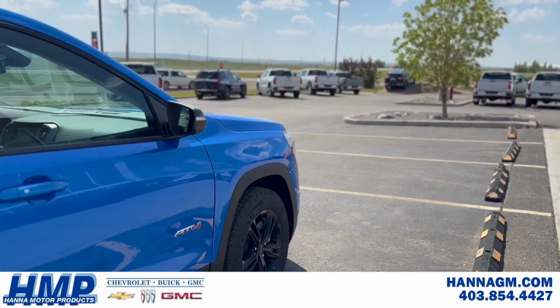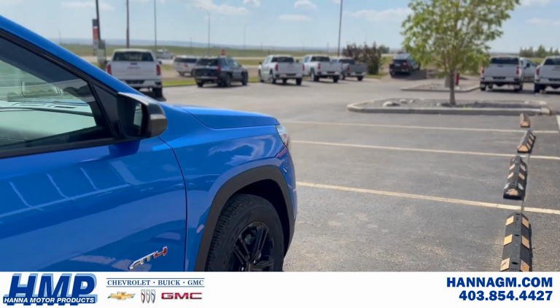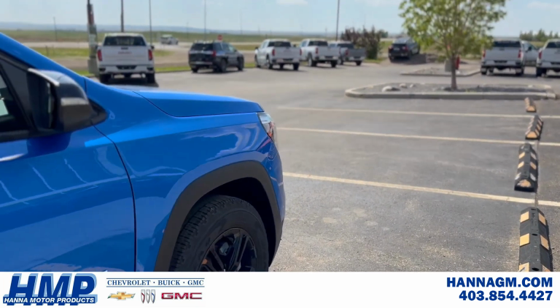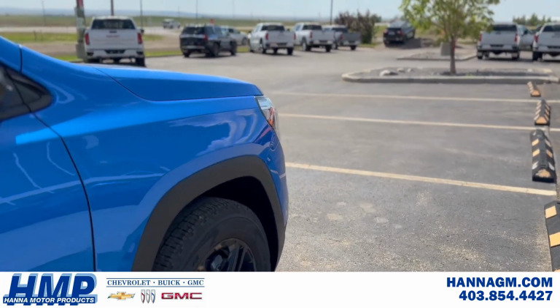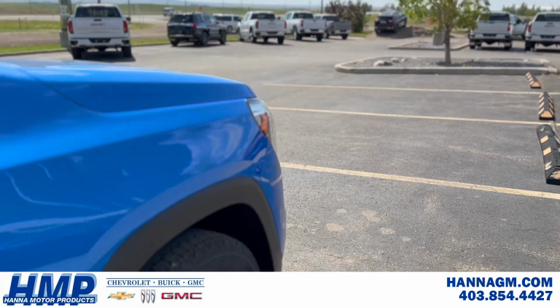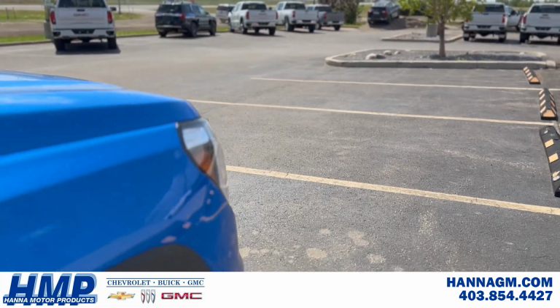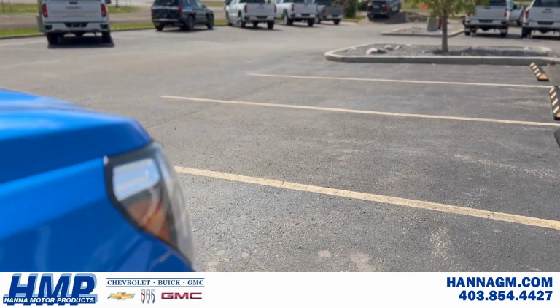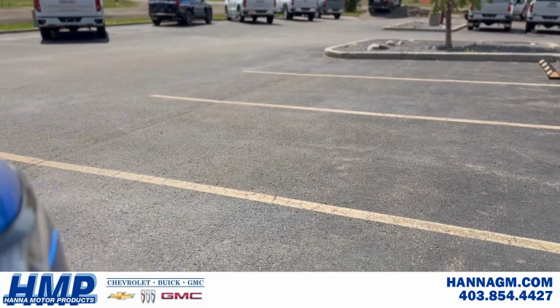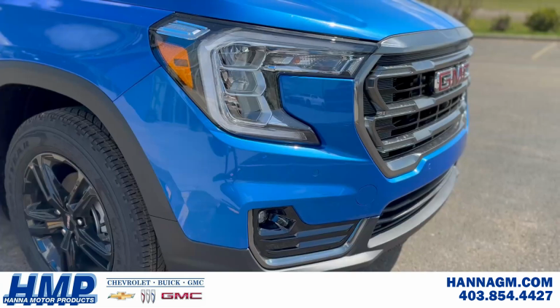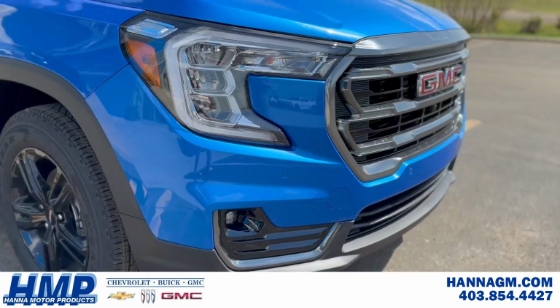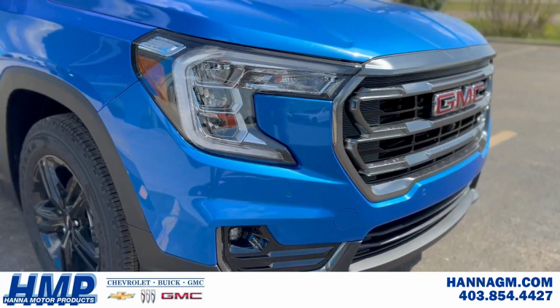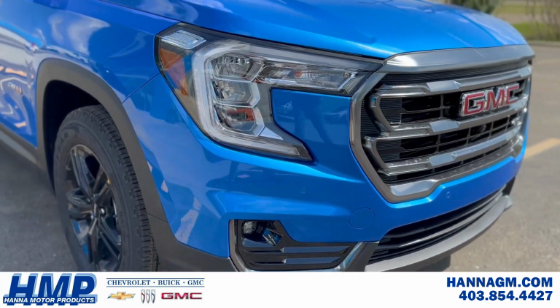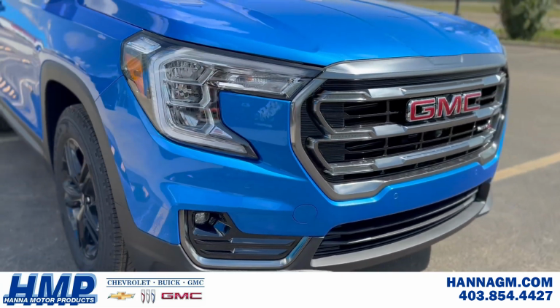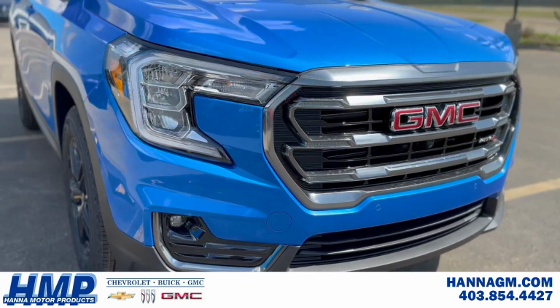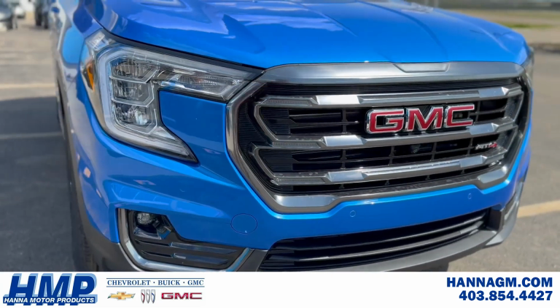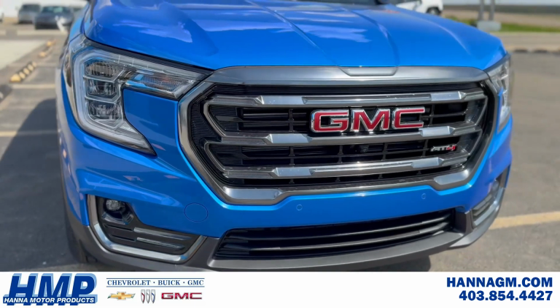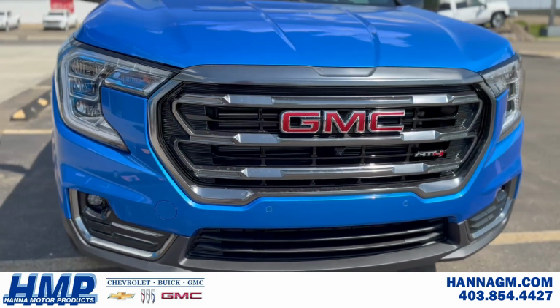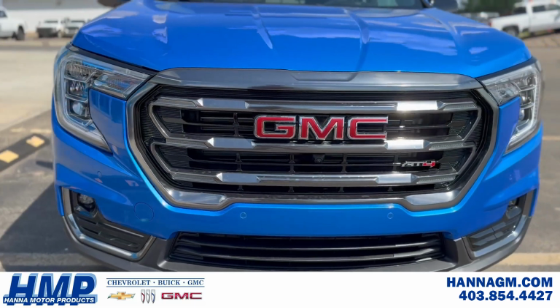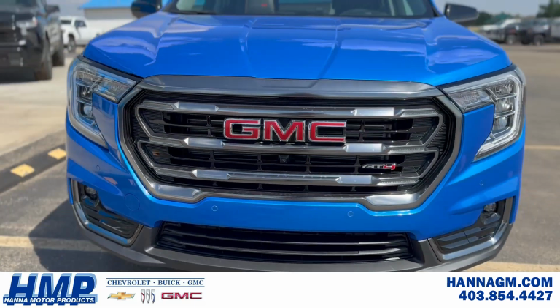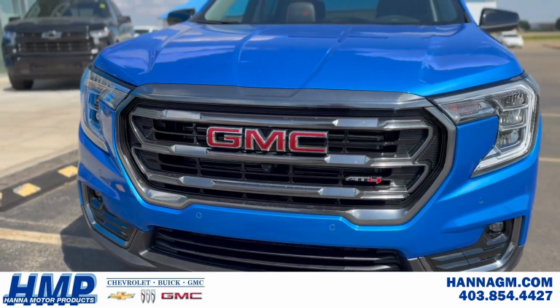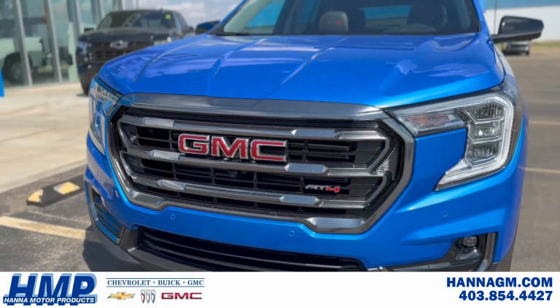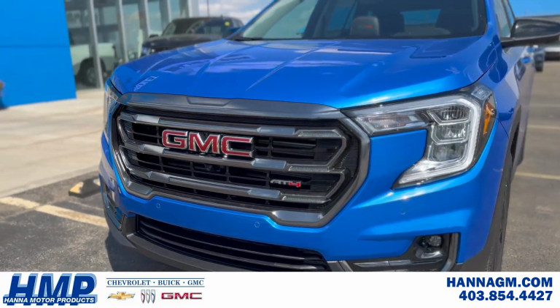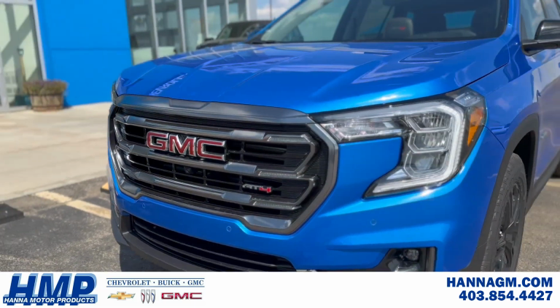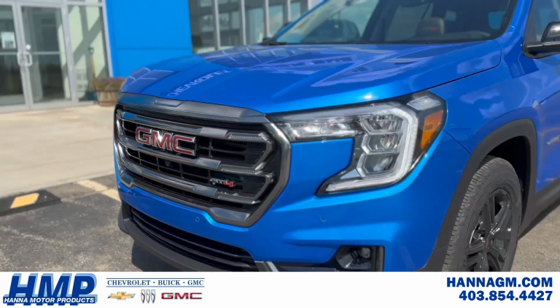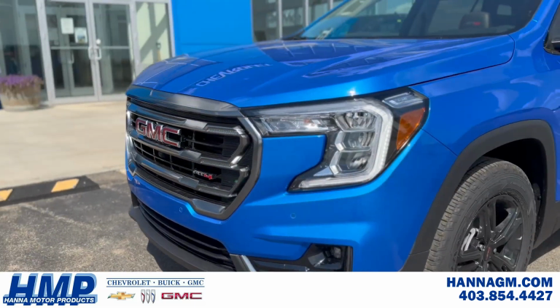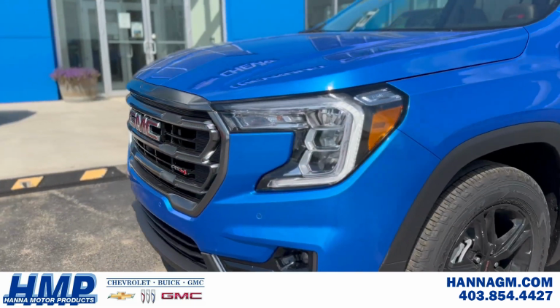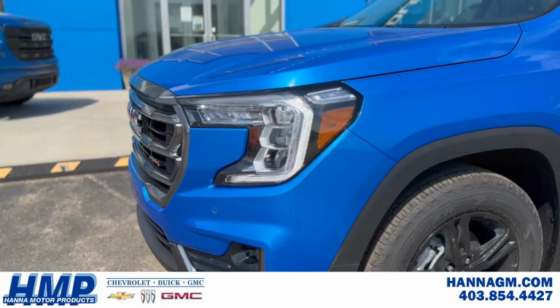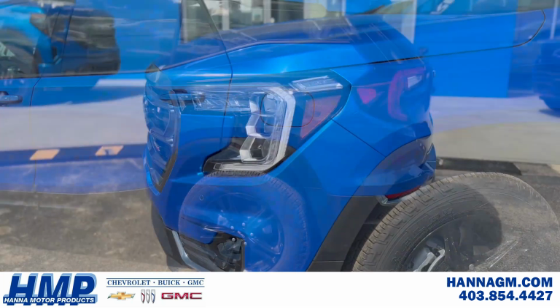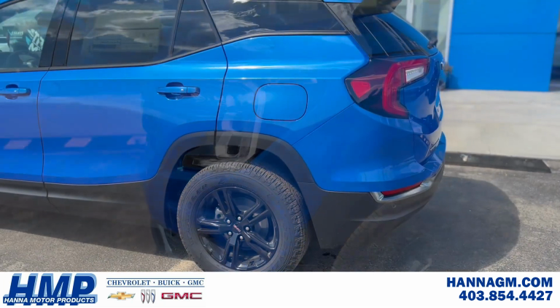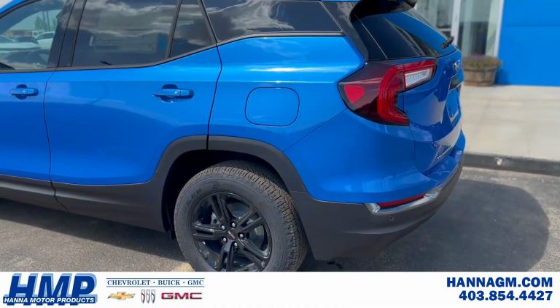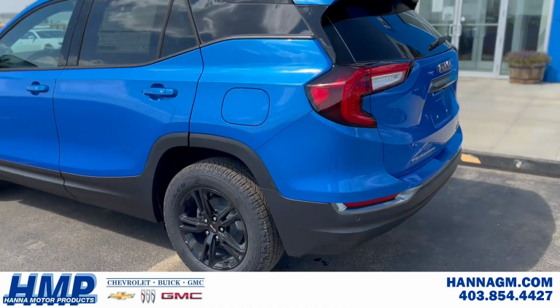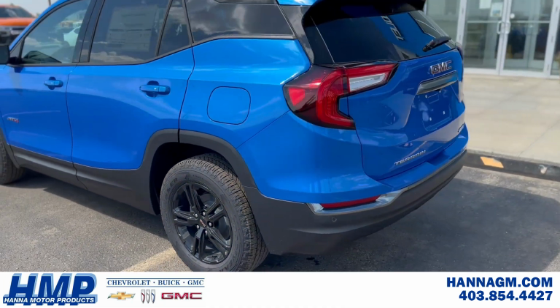Let's check out this all-new 2024 GMC Terrain AT4 all-wheel drive in a head-turning metallic Riptide Blue. This AT4 is built just for you, and for bi-weekly lease payments of only $358, you could start turning heads with it today.